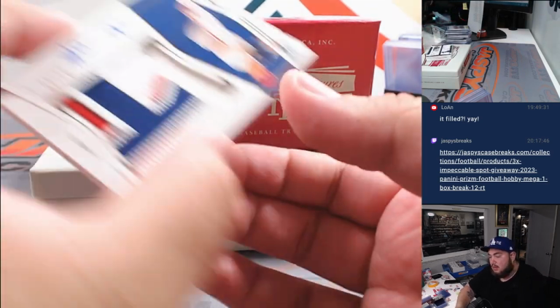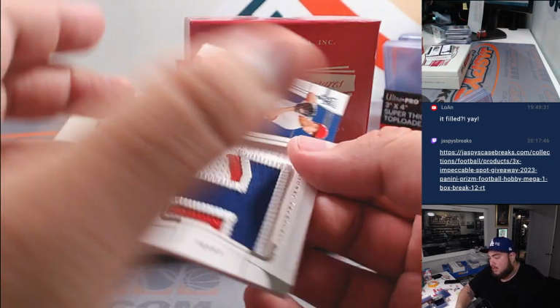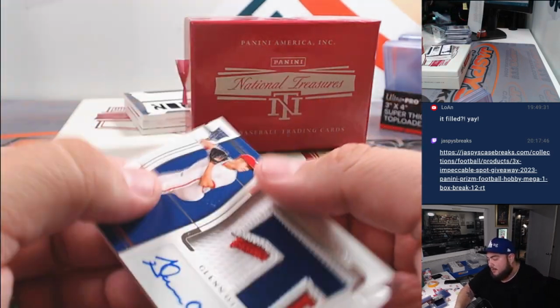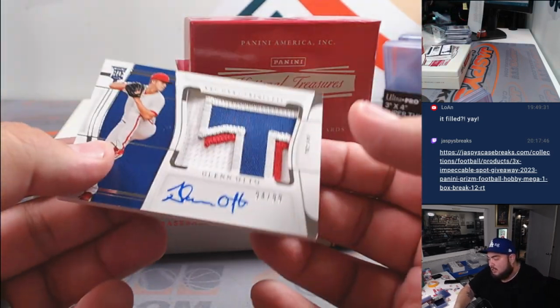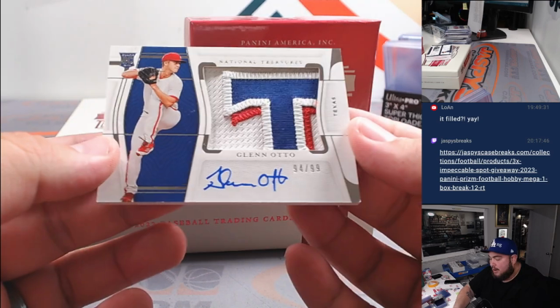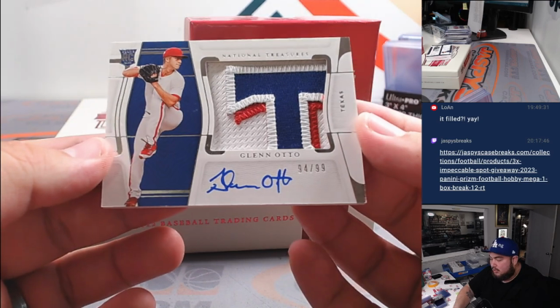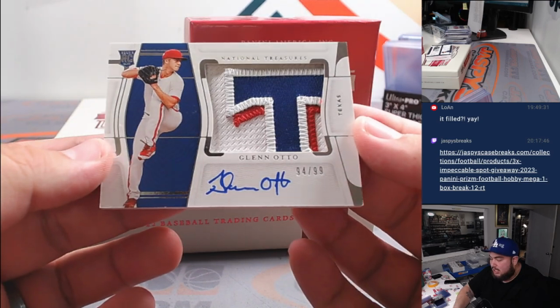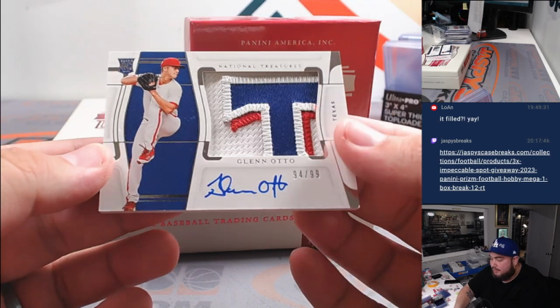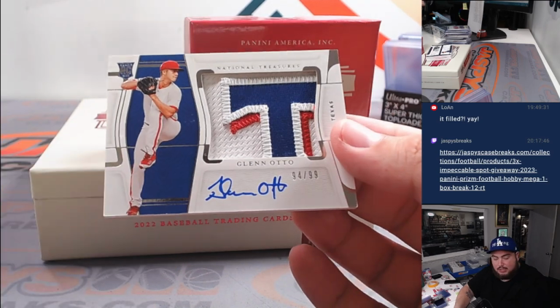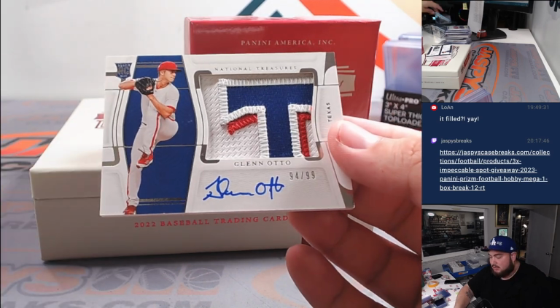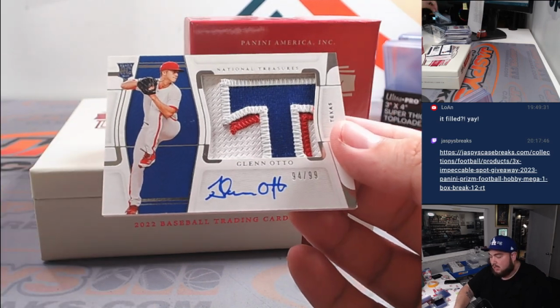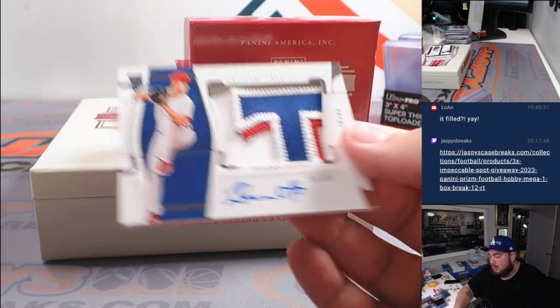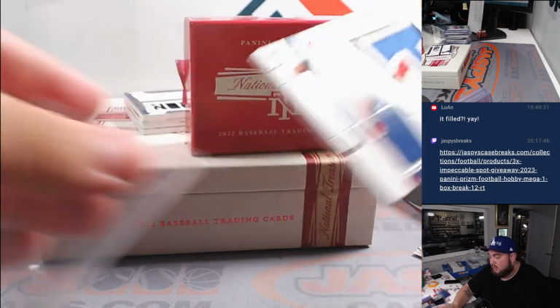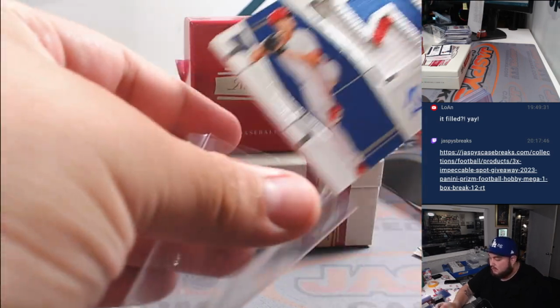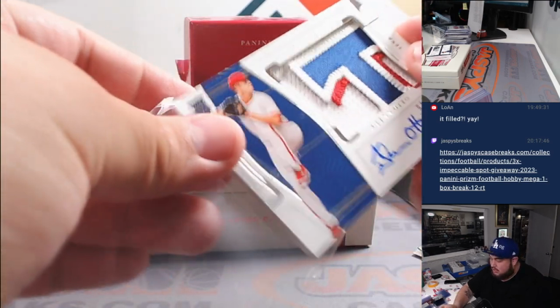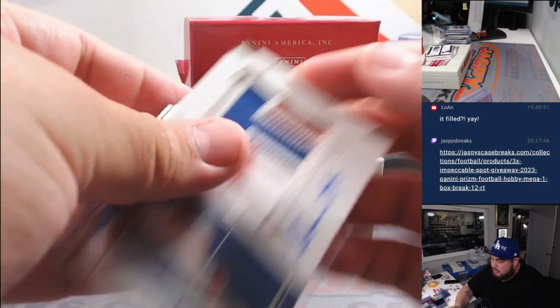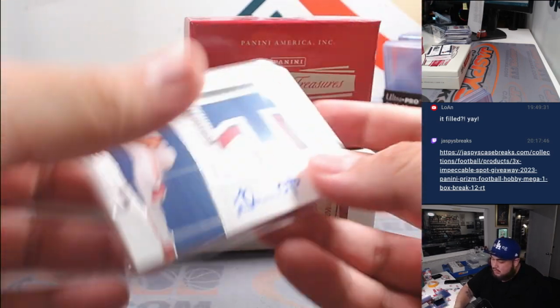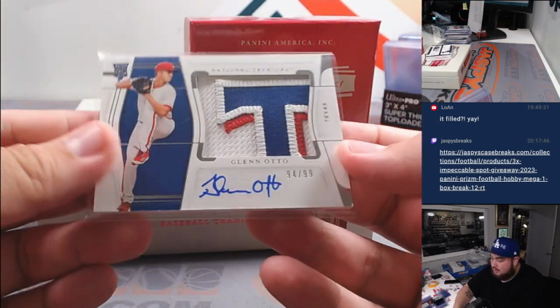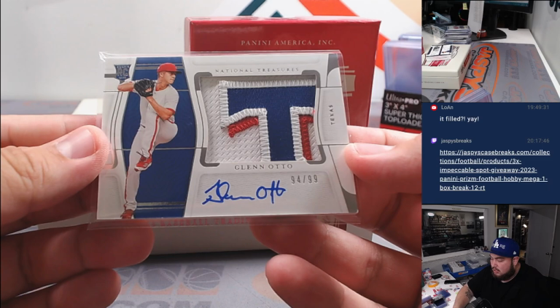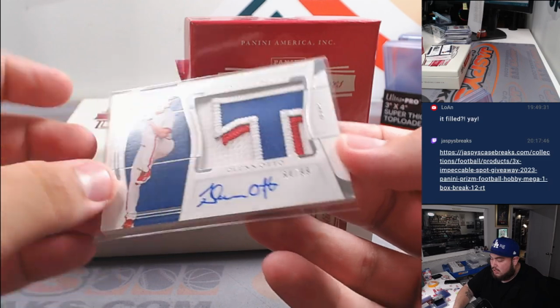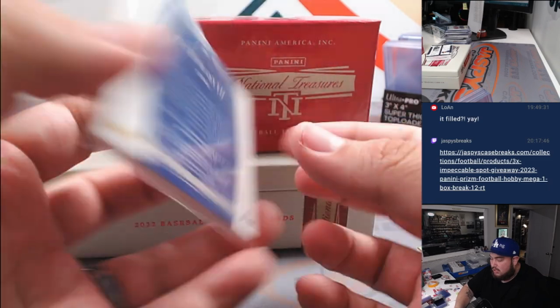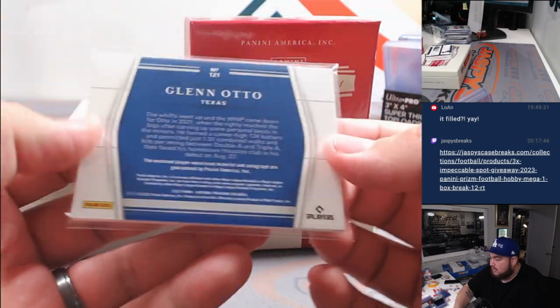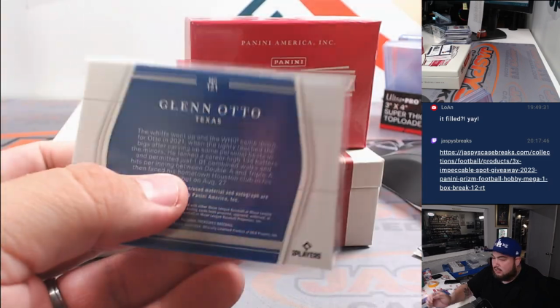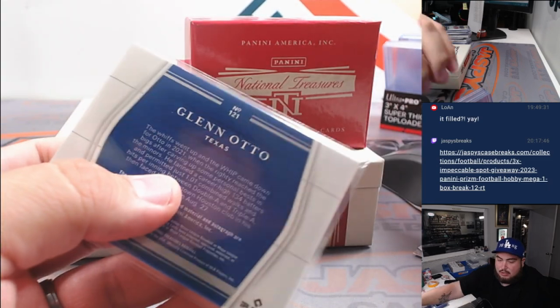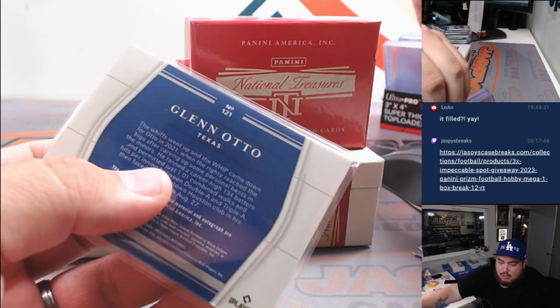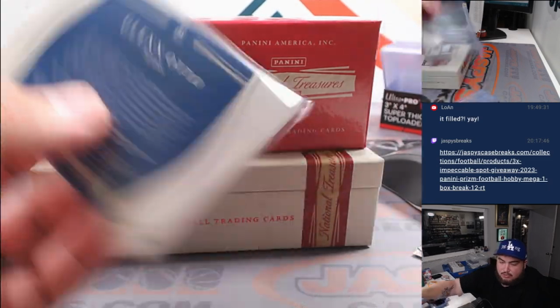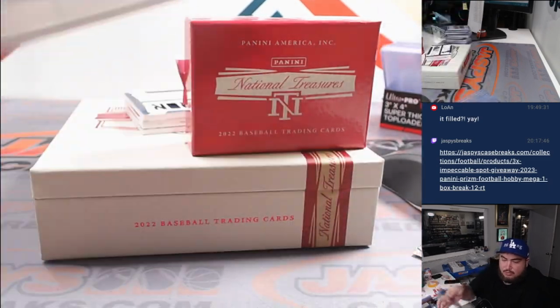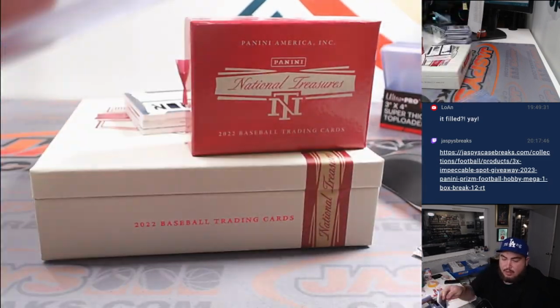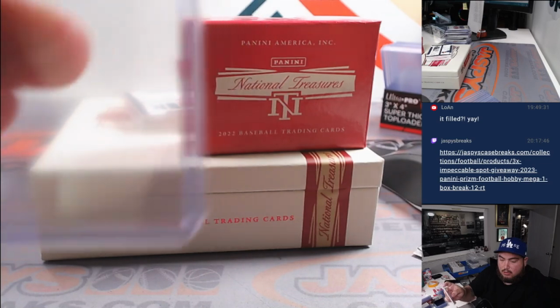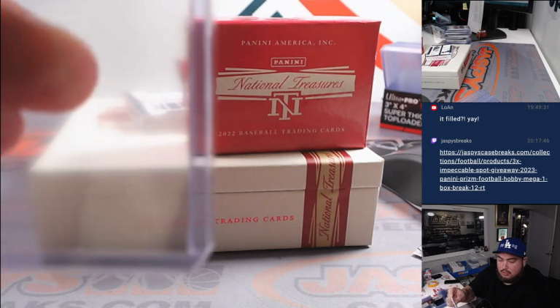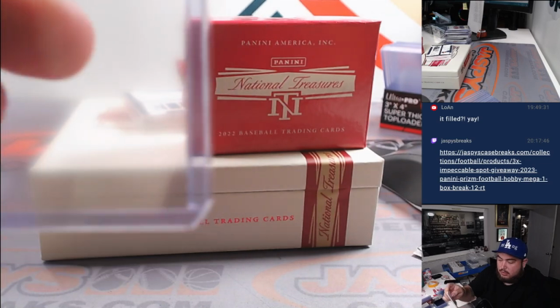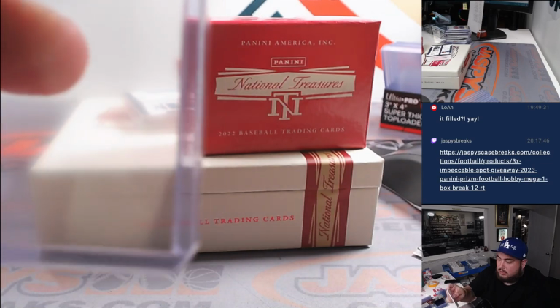And we have a patch autograph — a little tee there for Texas, or Glen auto, I'm not sure. Patch auto to 99, Texas Rangers — Lauren with the Rangers.